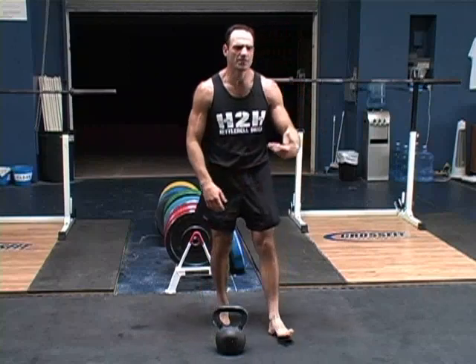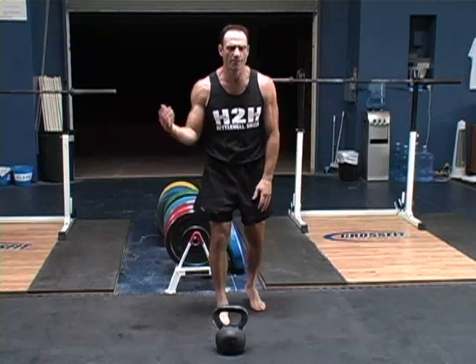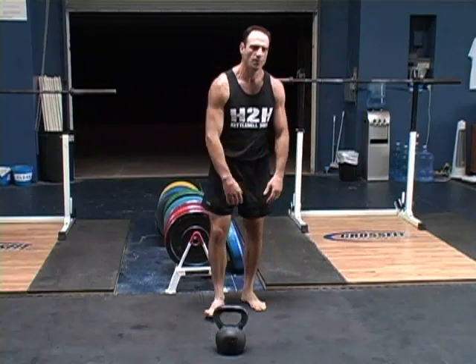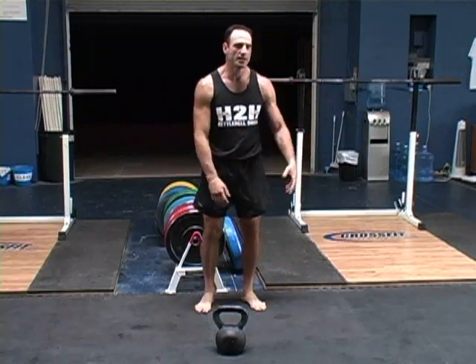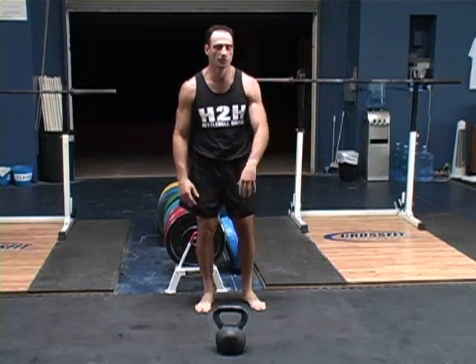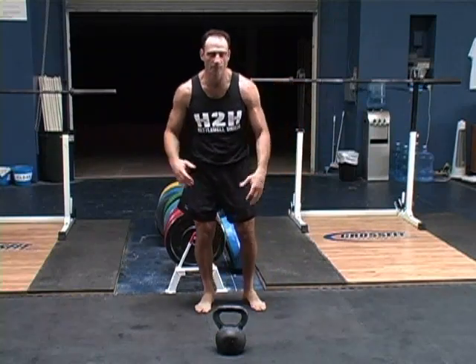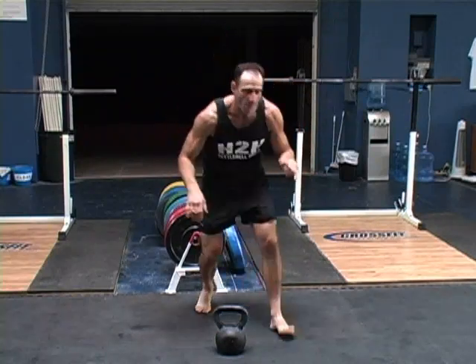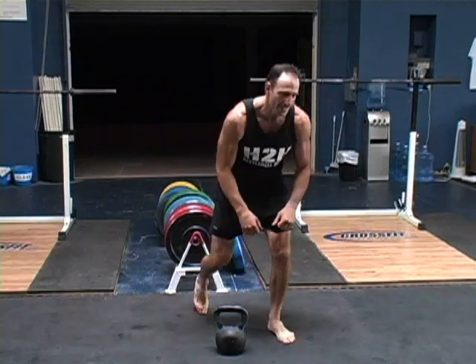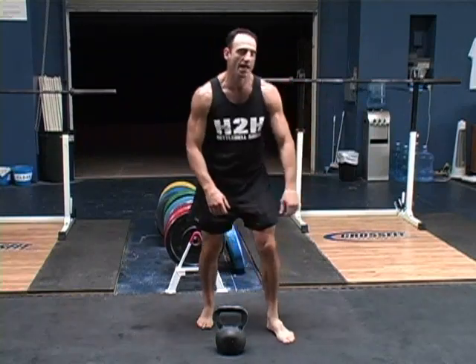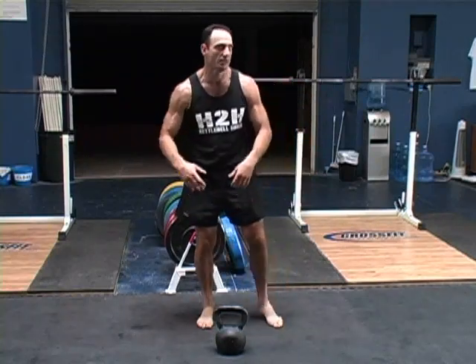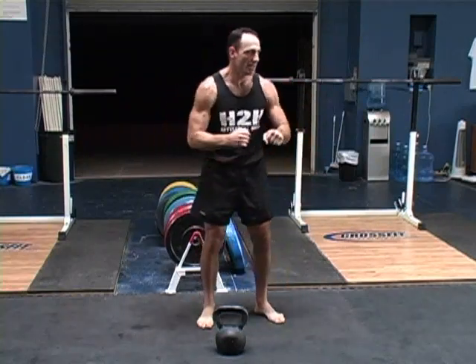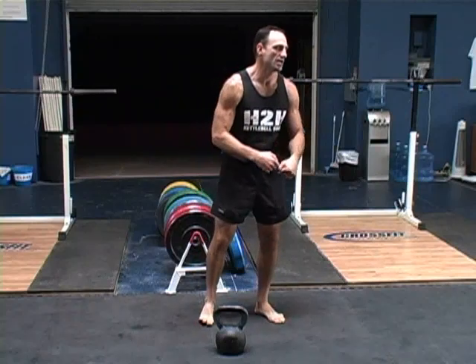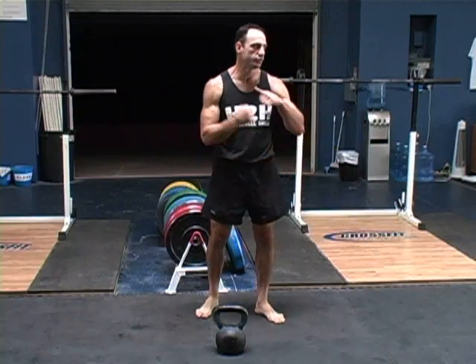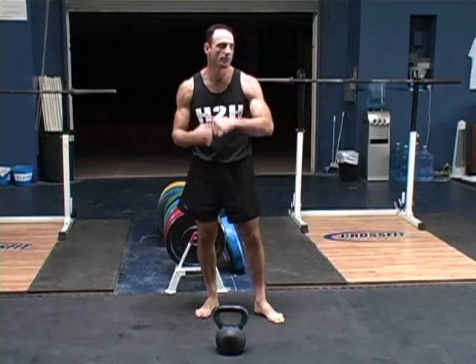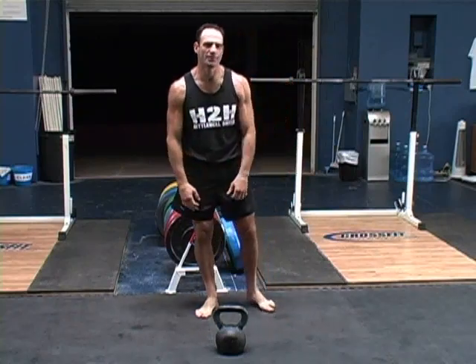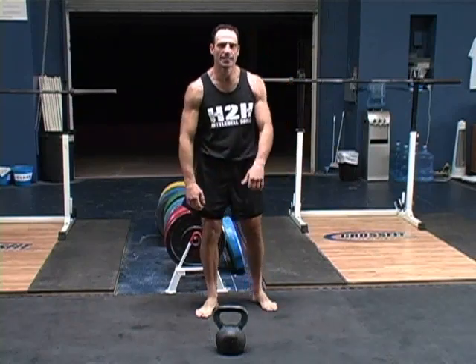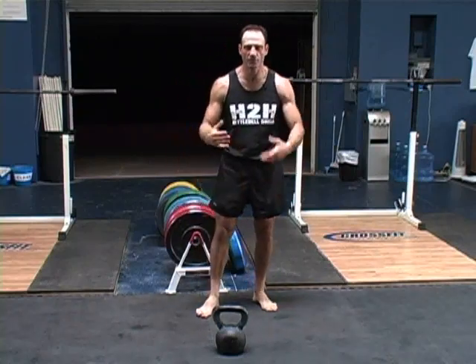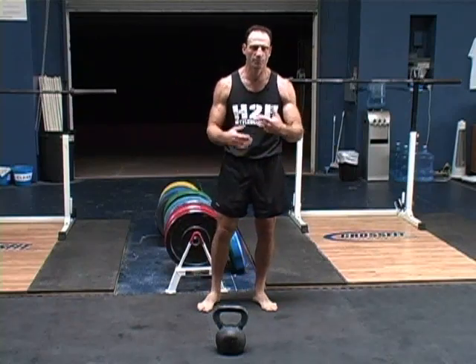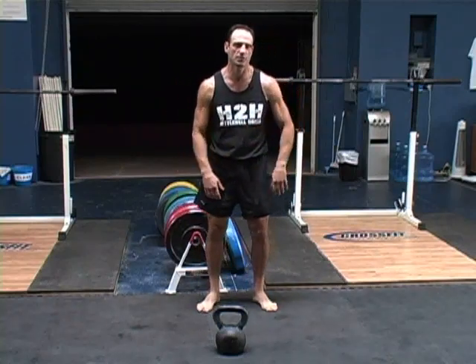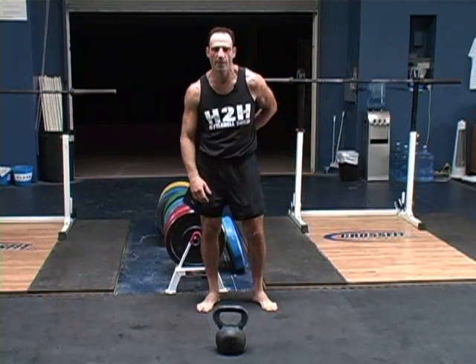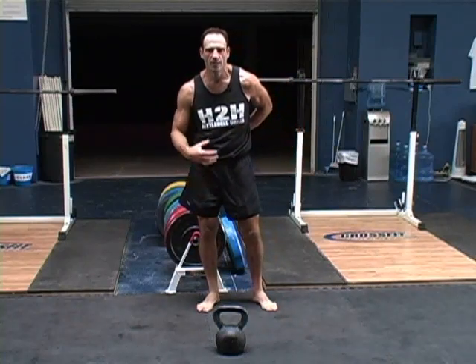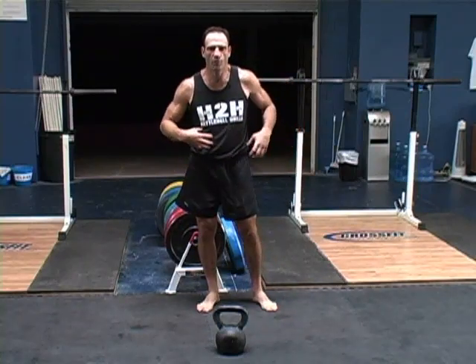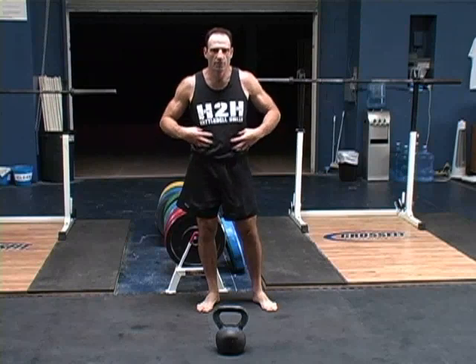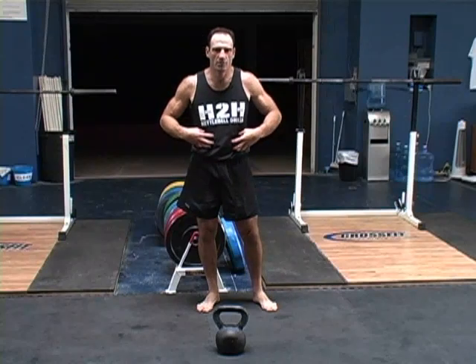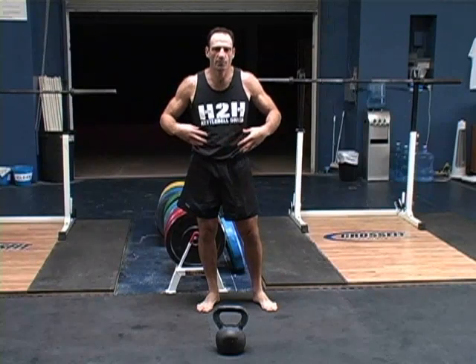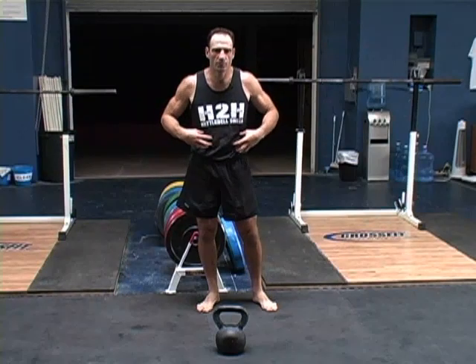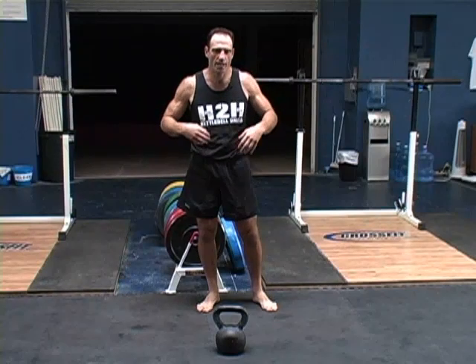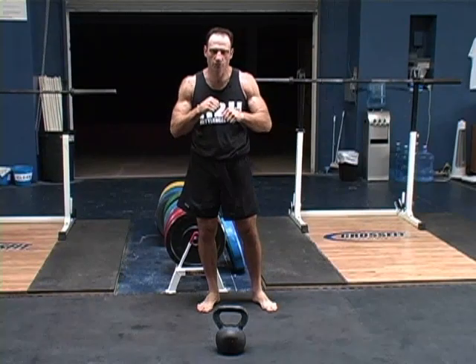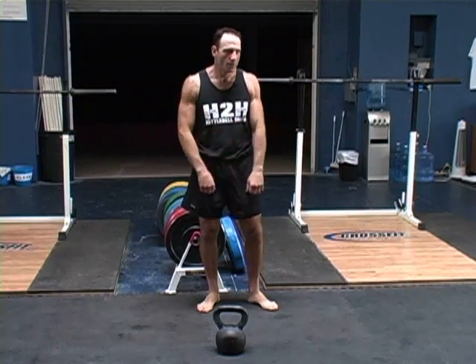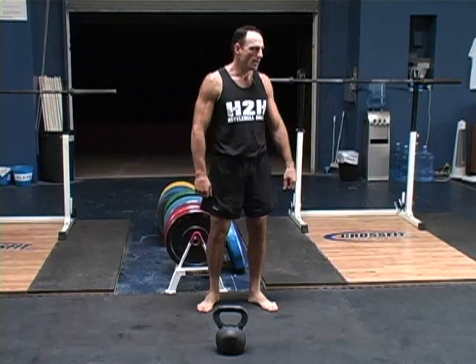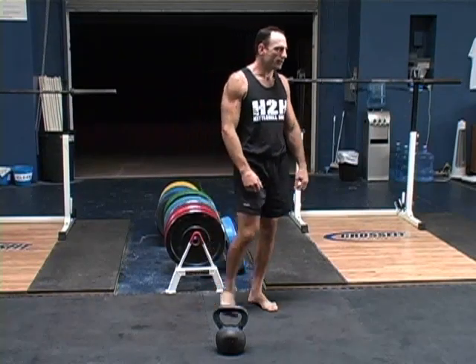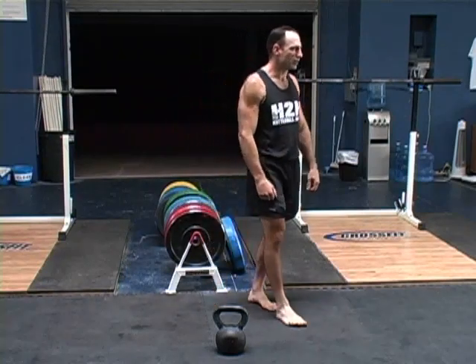Same thing if you've got a buddy down and you've got to pick somebody up — take a half second, tighten up, then pick him up. It's going to save you, even if you're in an awkward position, it's going to save your back. It's really important to have that intra-abdominal pressure pressurizing and working.